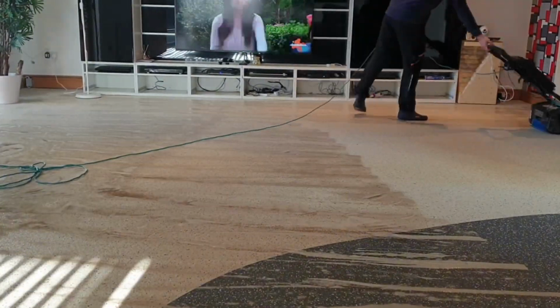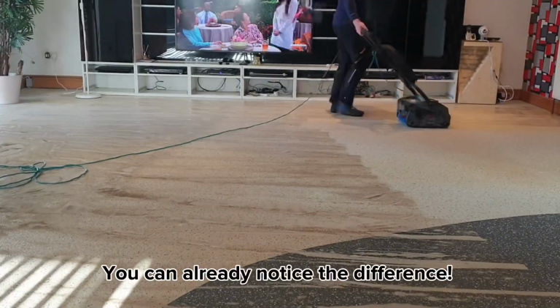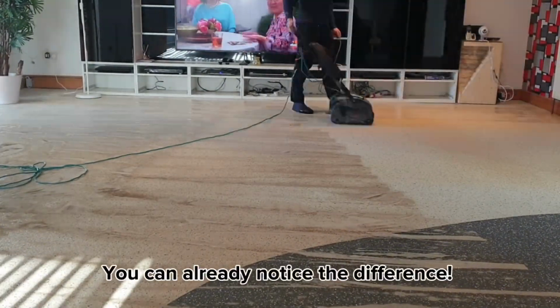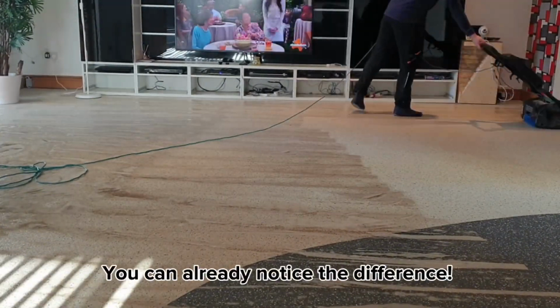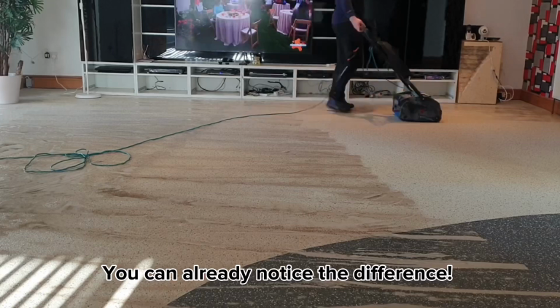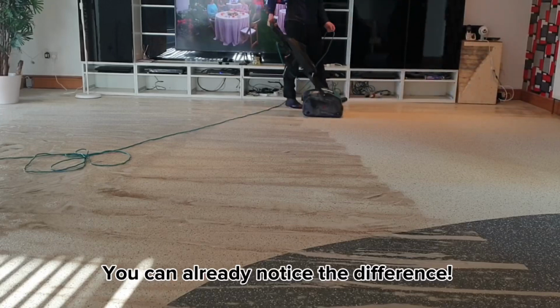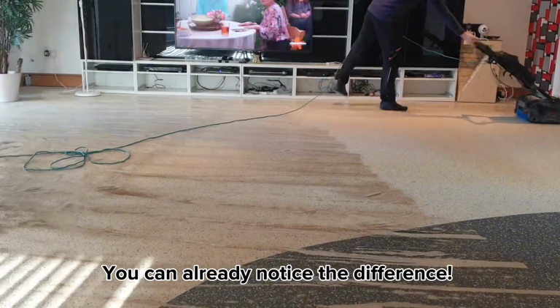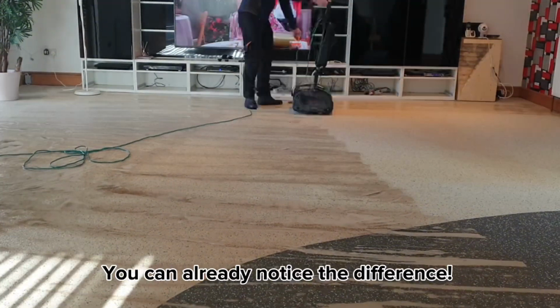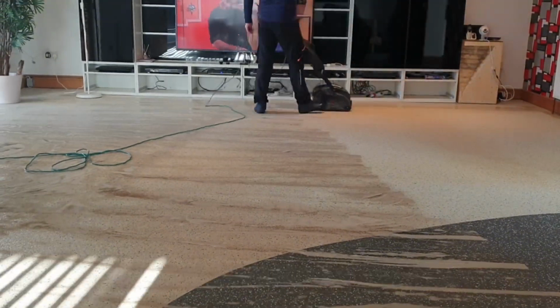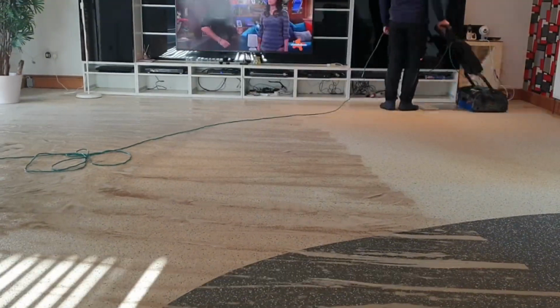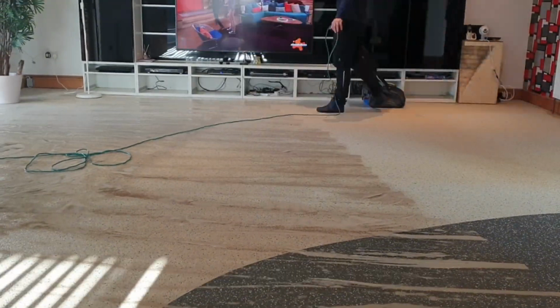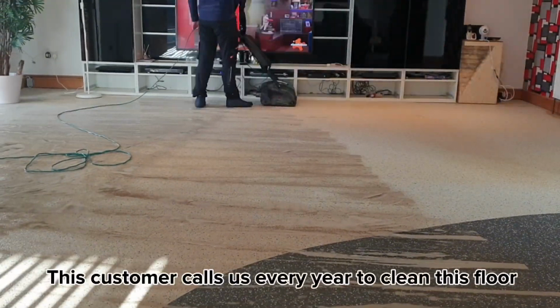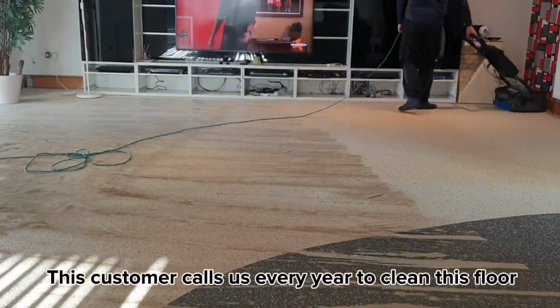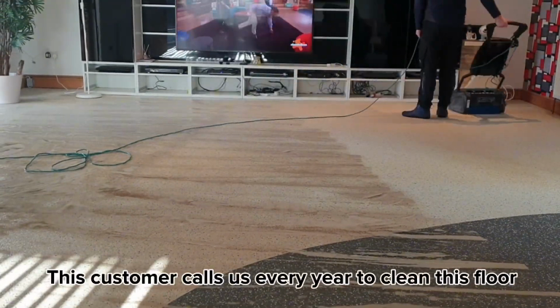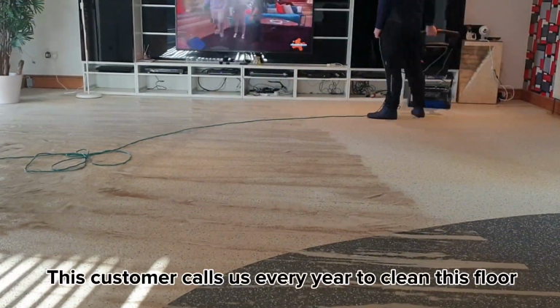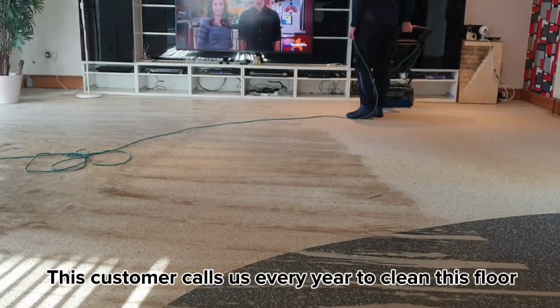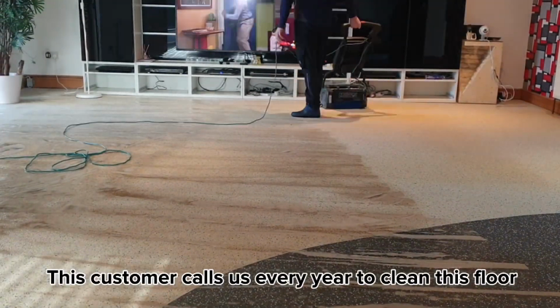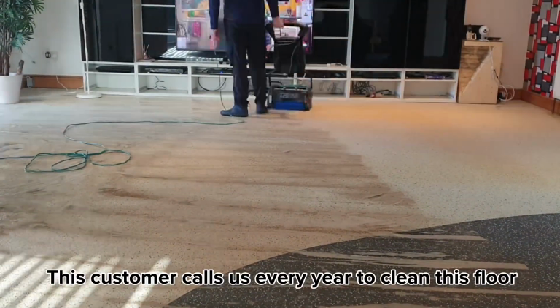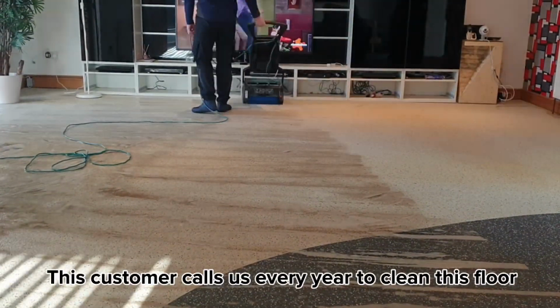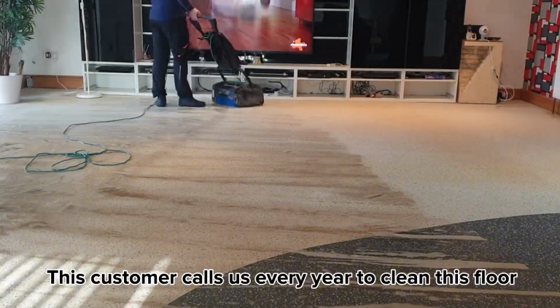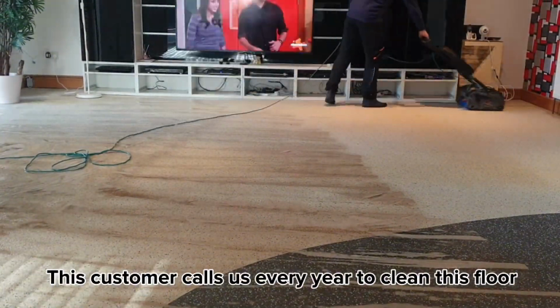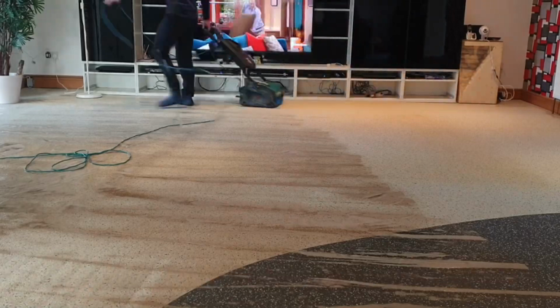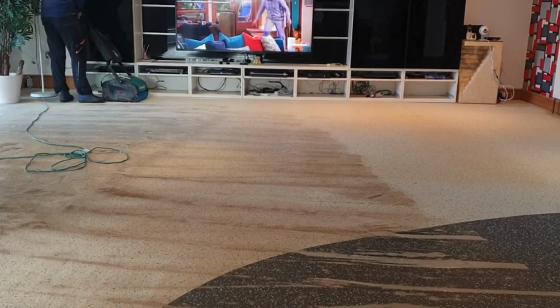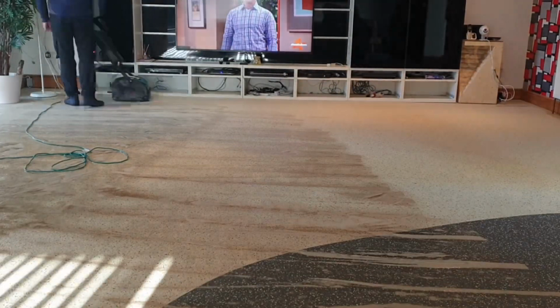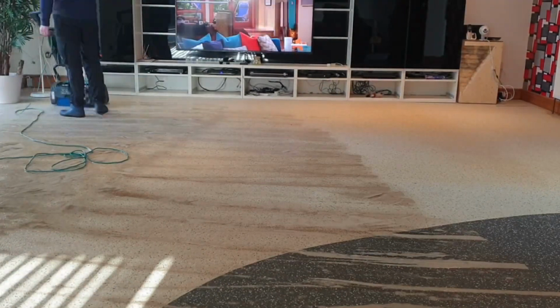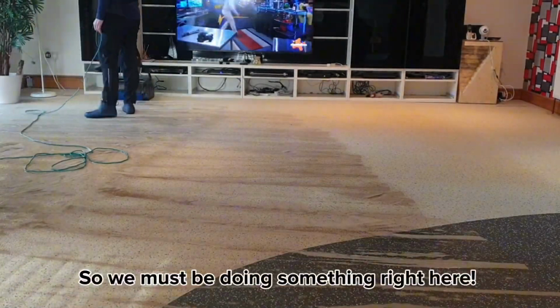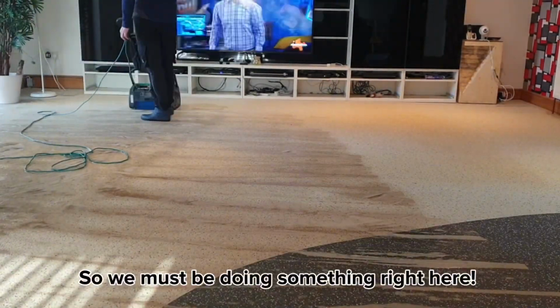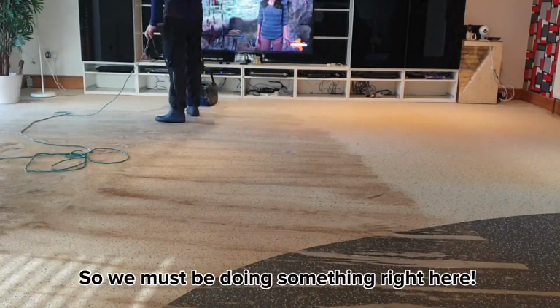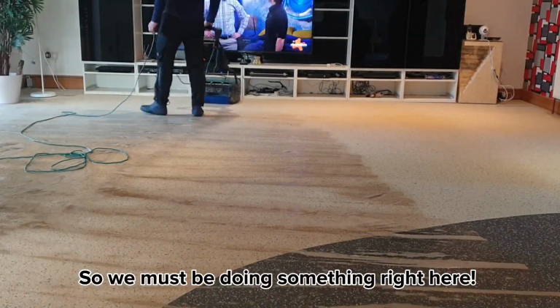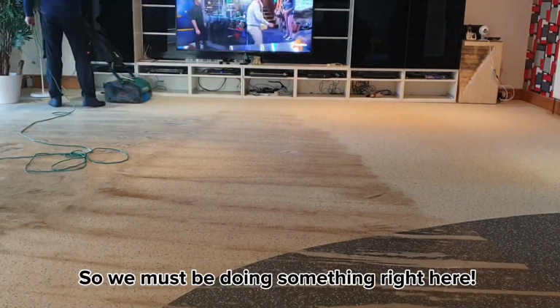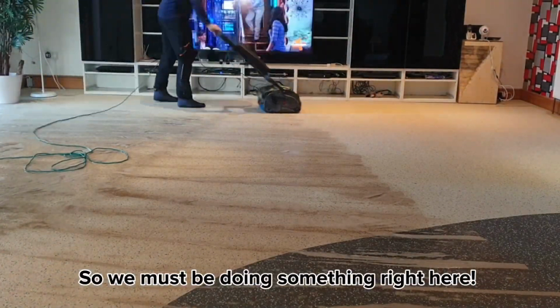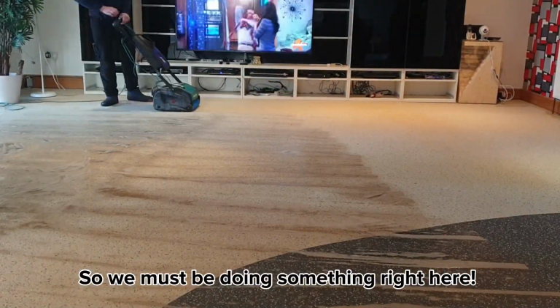You can already notice the difference. This customer calls us every year to clean this floor, so we must be doing something right here.